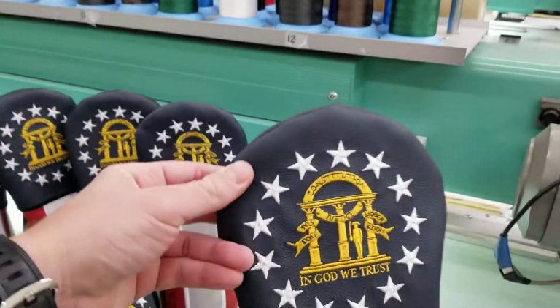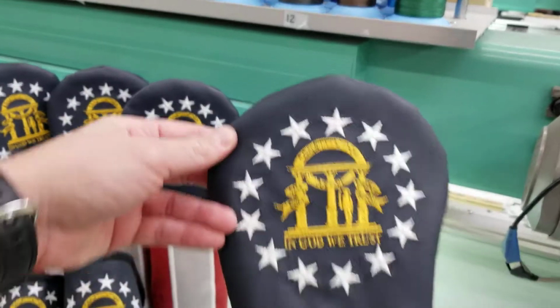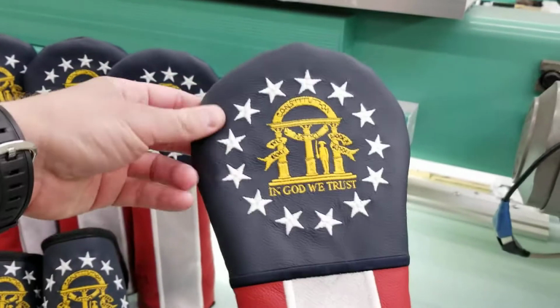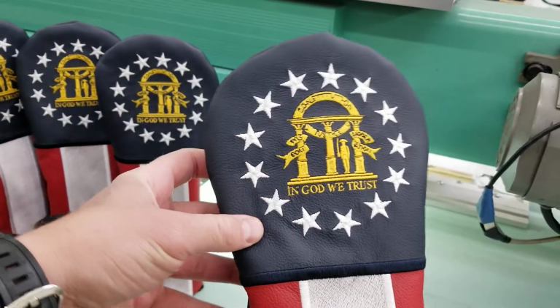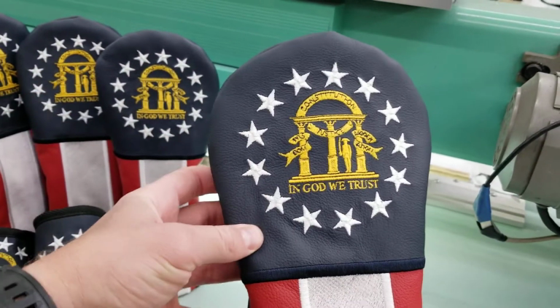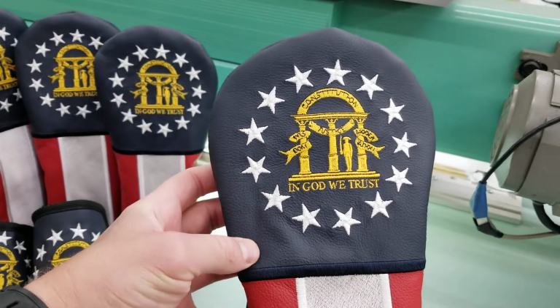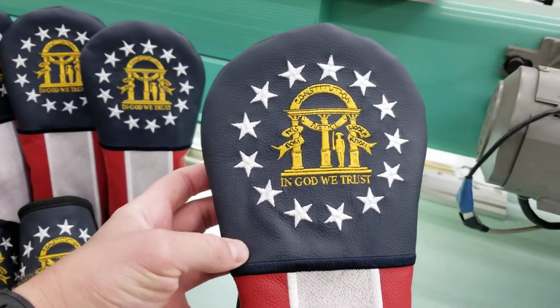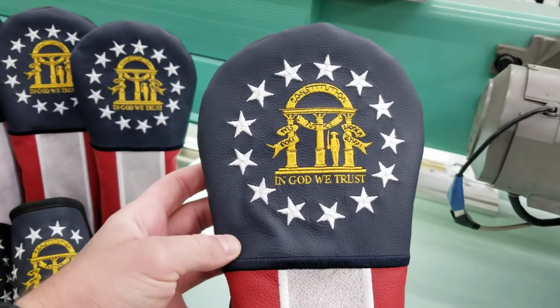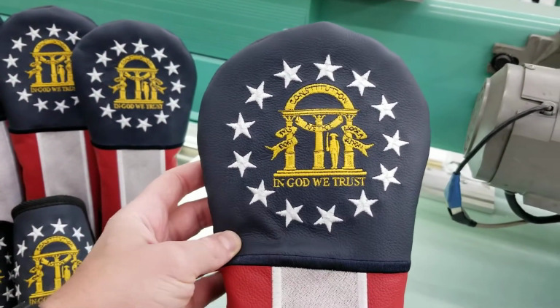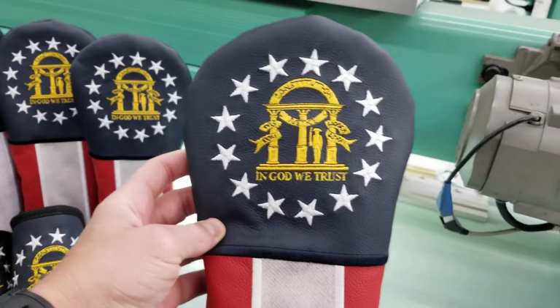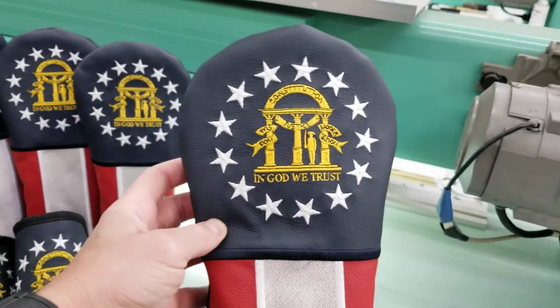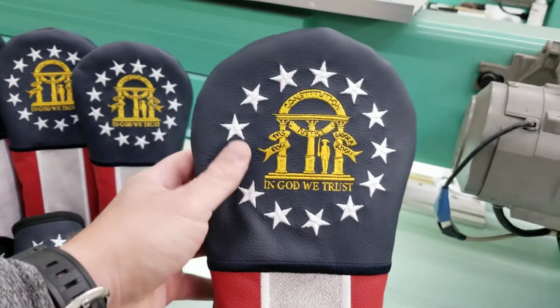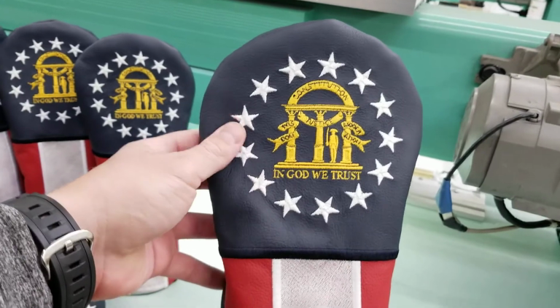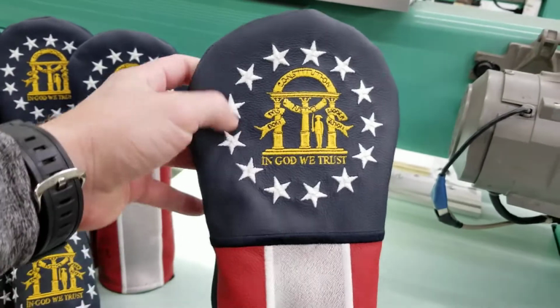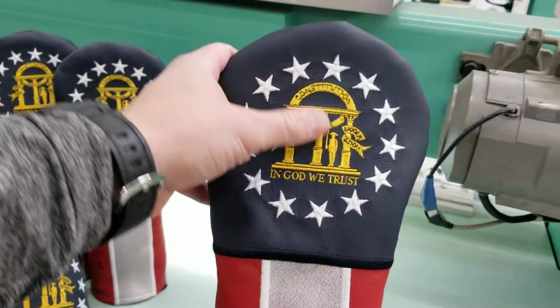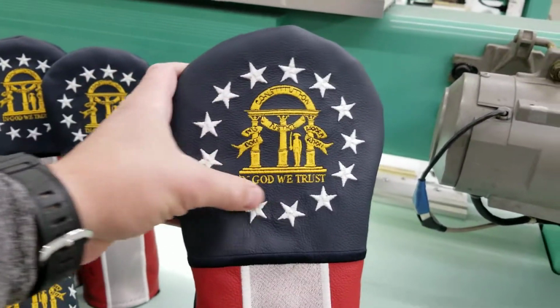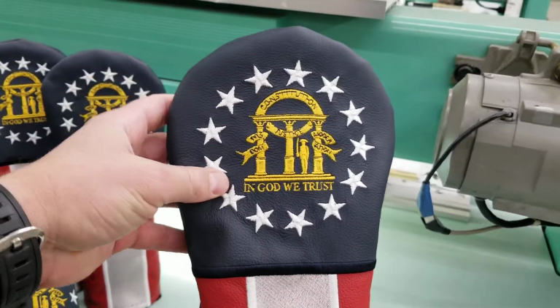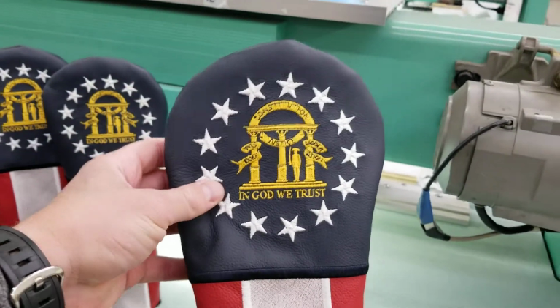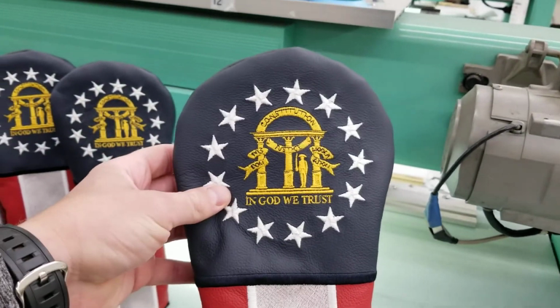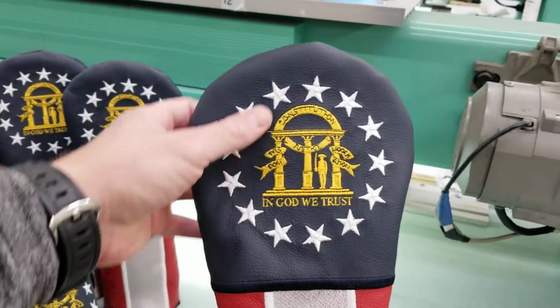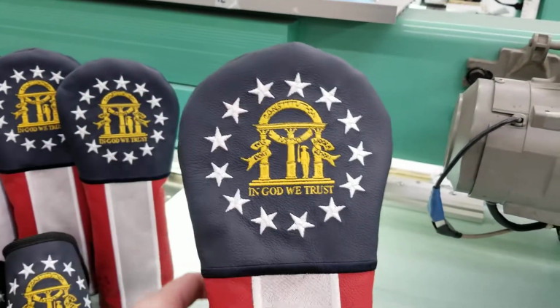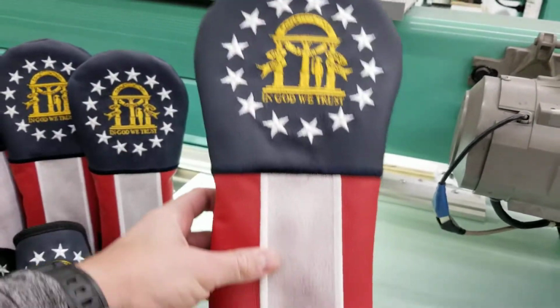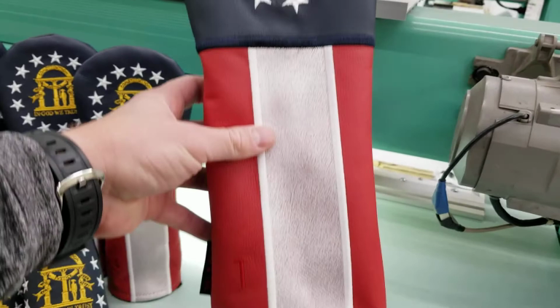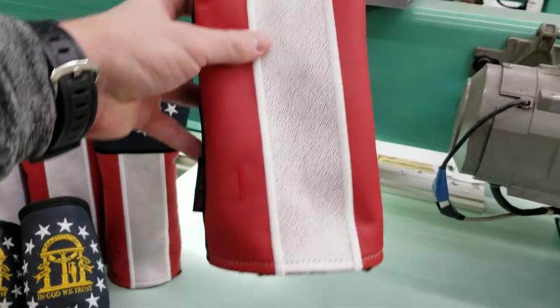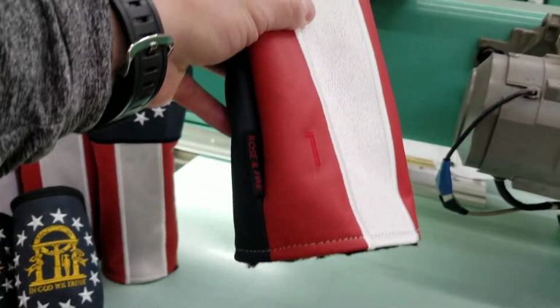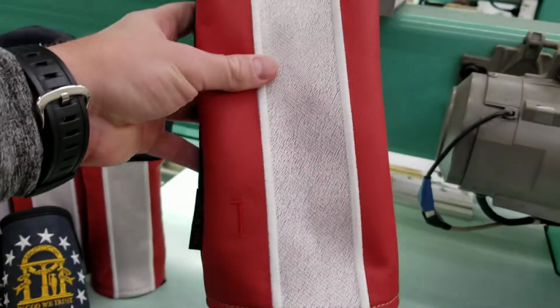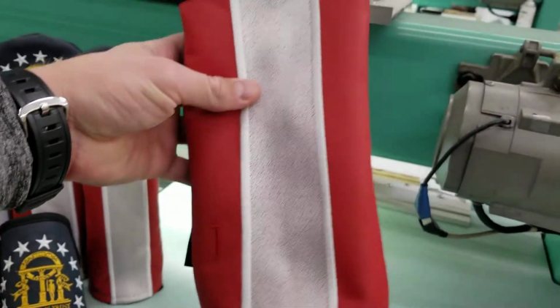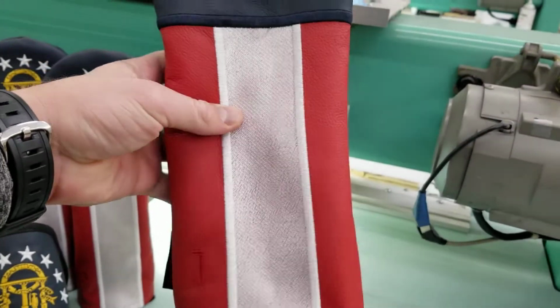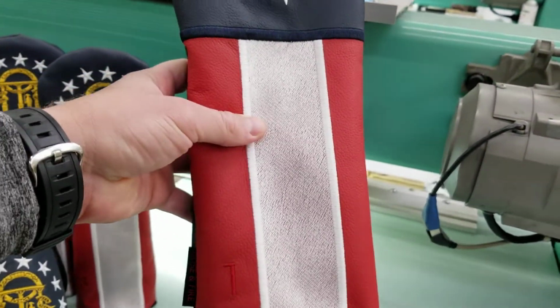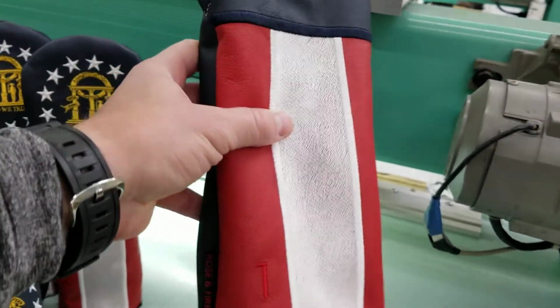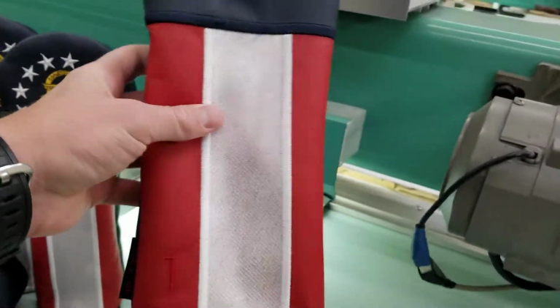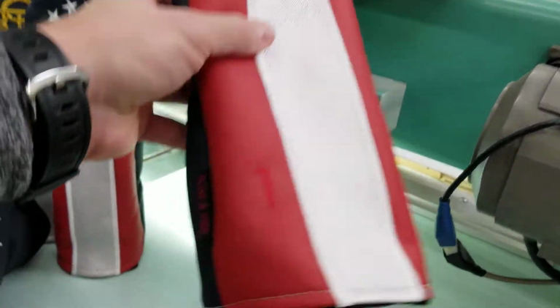Got that beautiful made-in-USA navy blue leather front with the stars all the way around and 'In God We Trust.' Georgia flag and then the three stripes — white and two red, obviously.